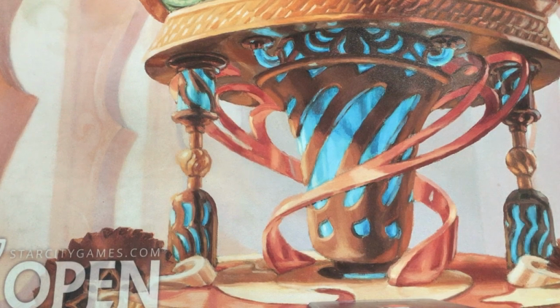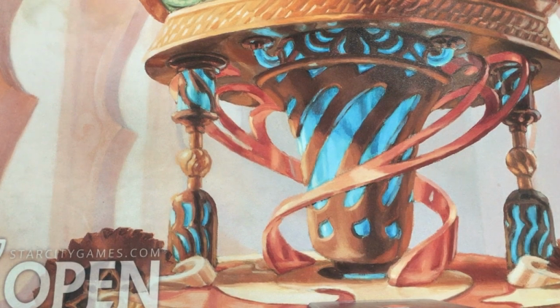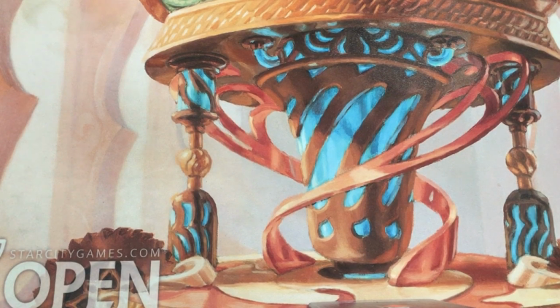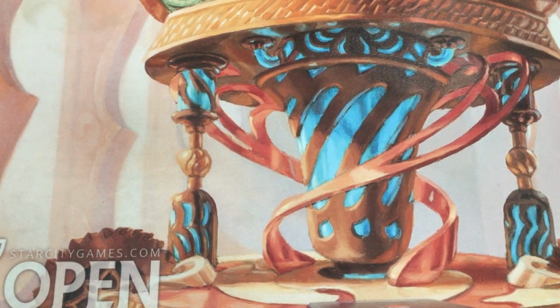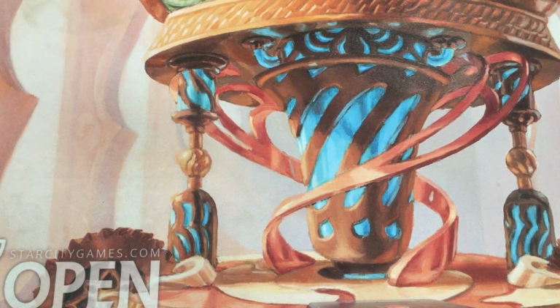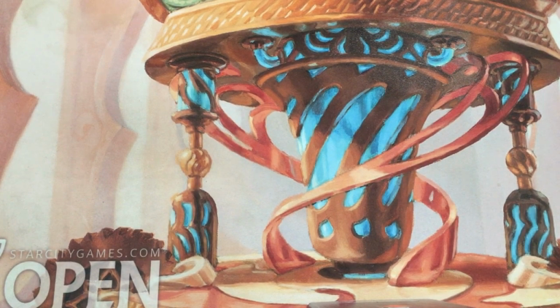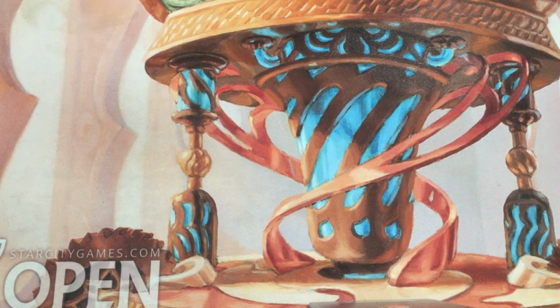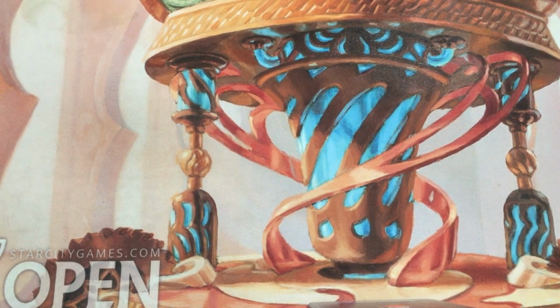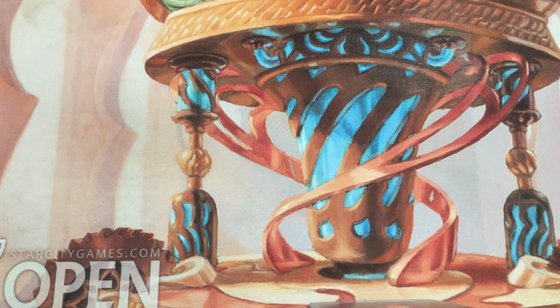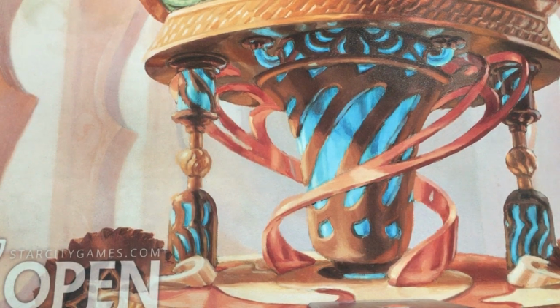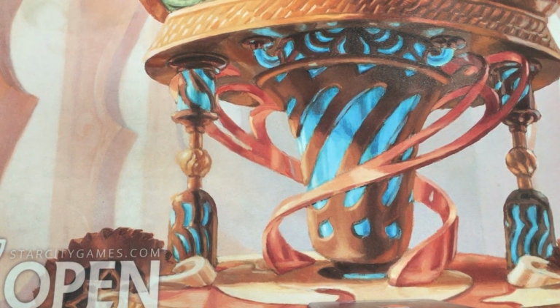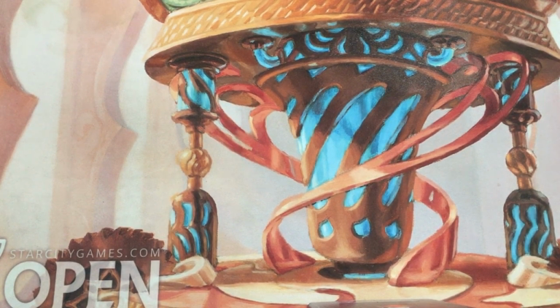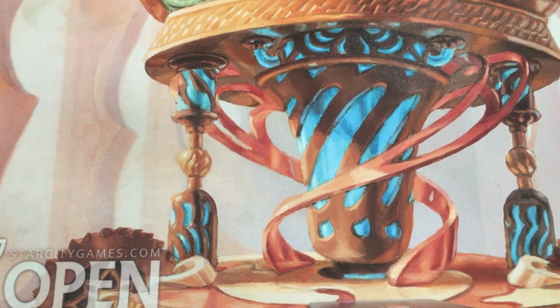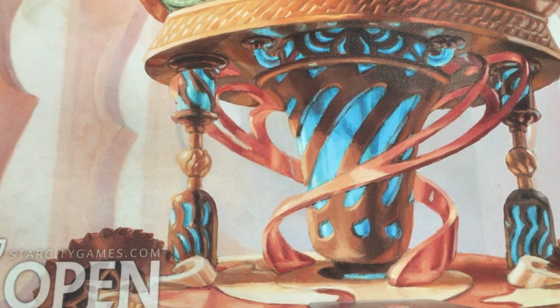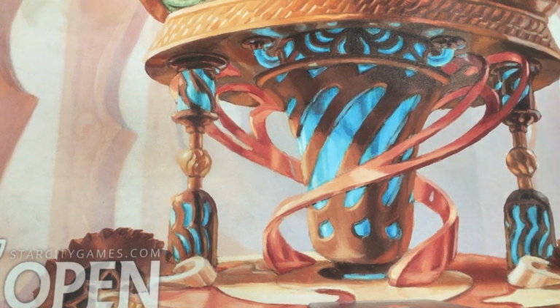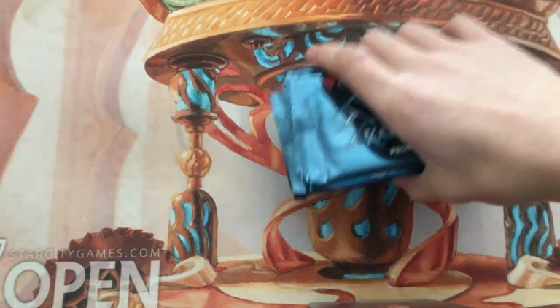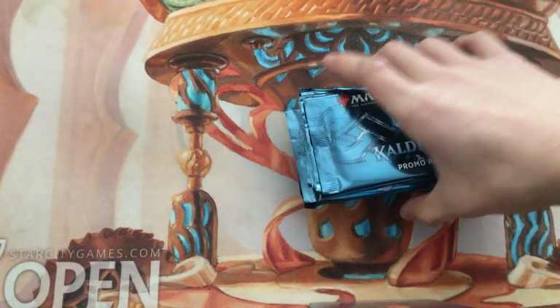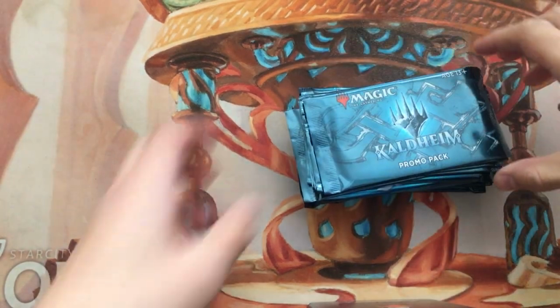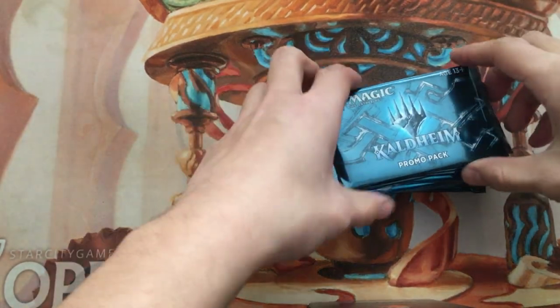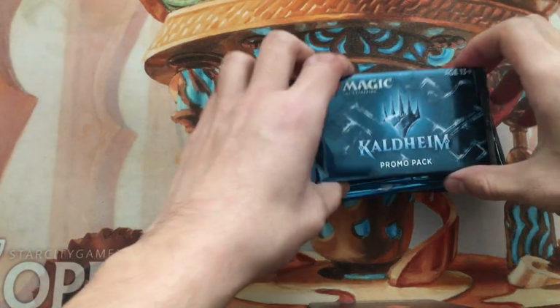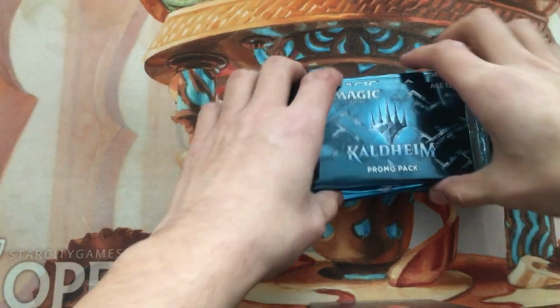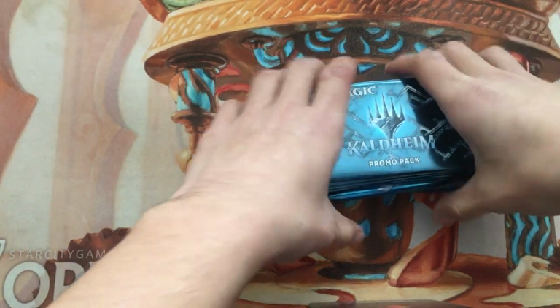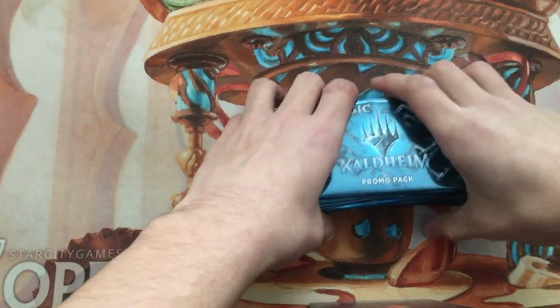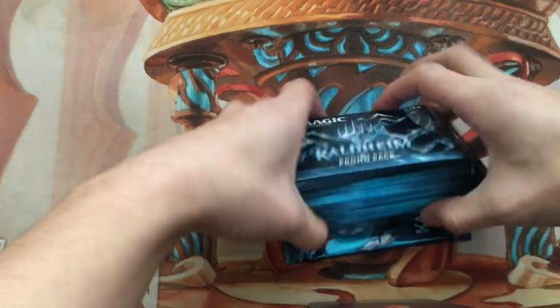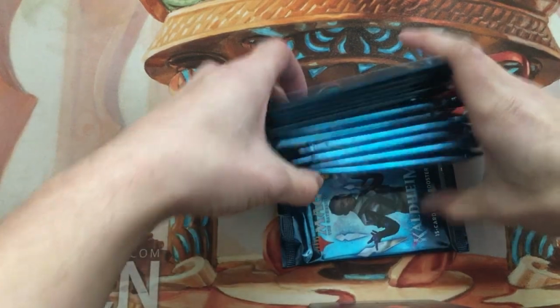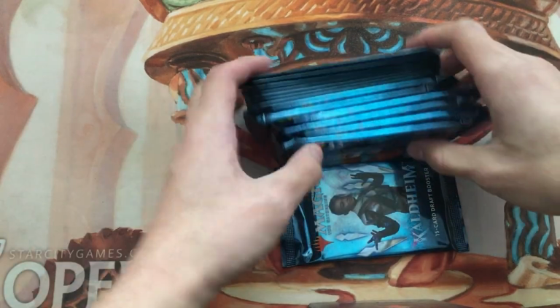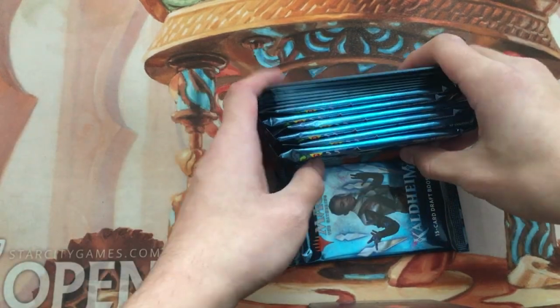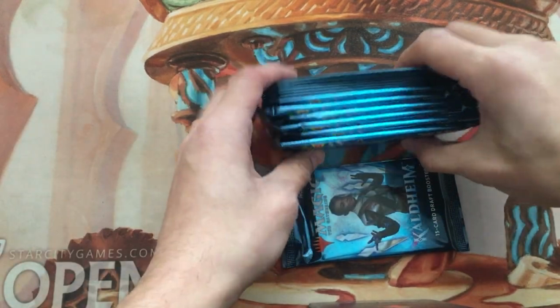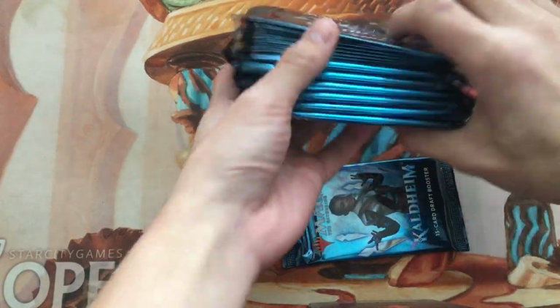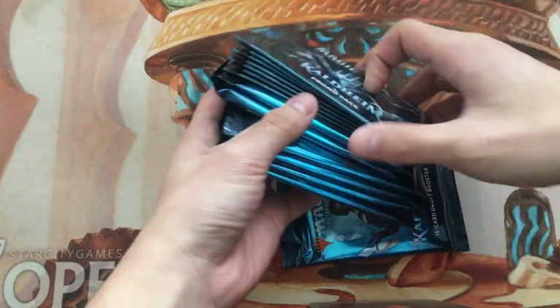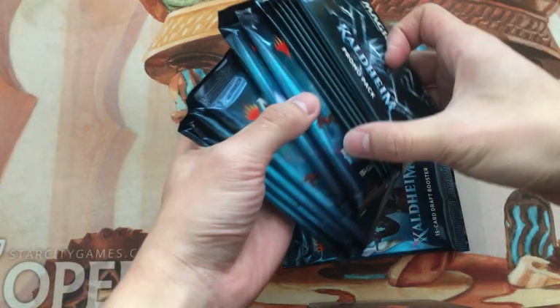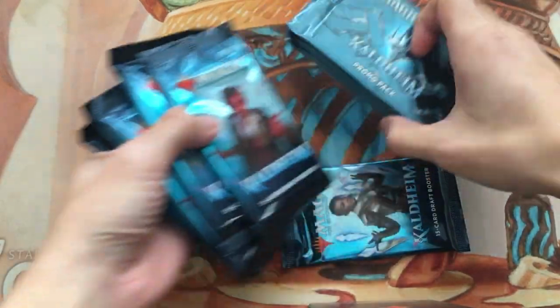What's up everybody, I'm Ethan Lee, also known as Watcha Syndicate. Today is the pre-release weekend for Kaldheim, the newest set. Since I went and picked up my kits, I figured I'd crack a couple packs and a couple promo packs as well.